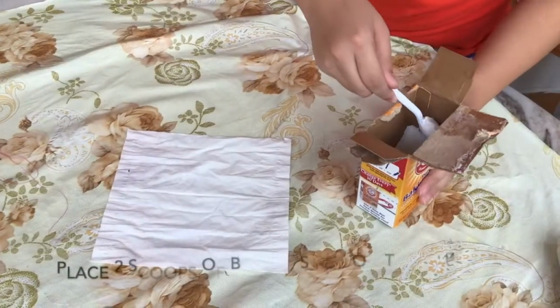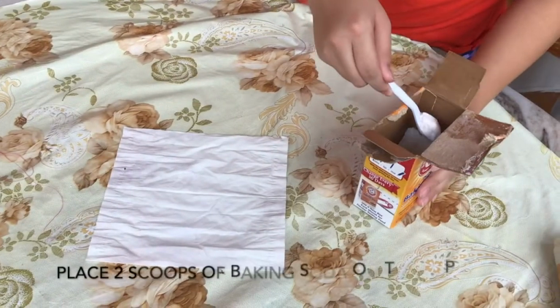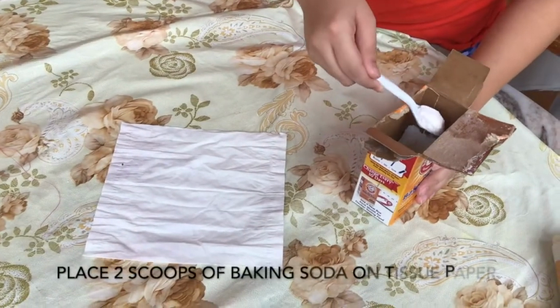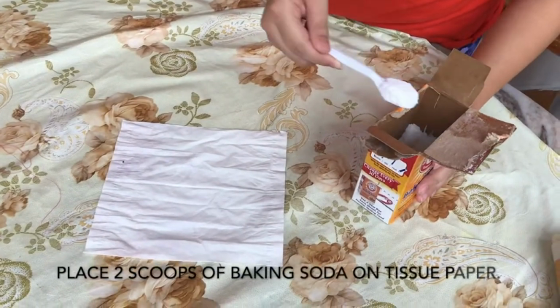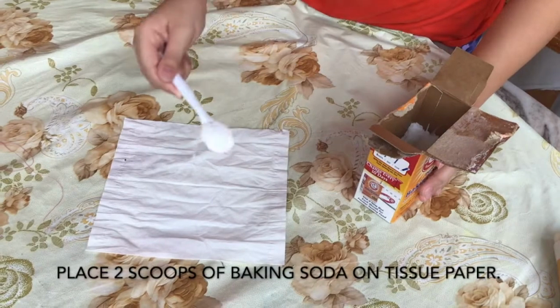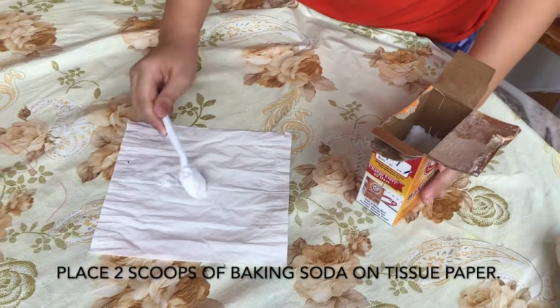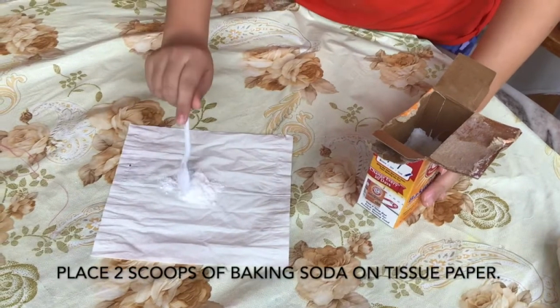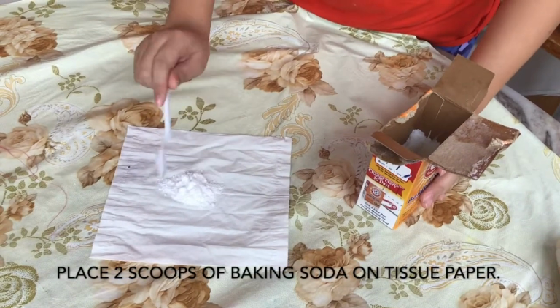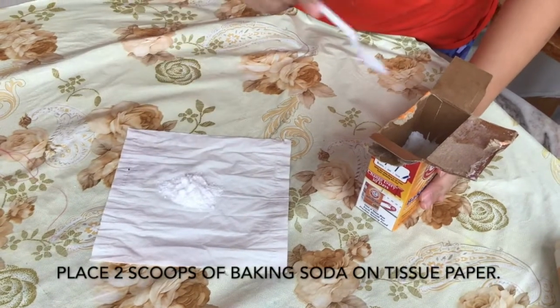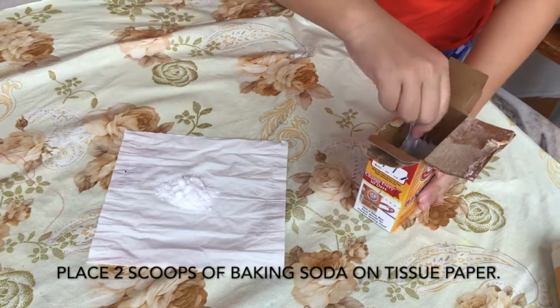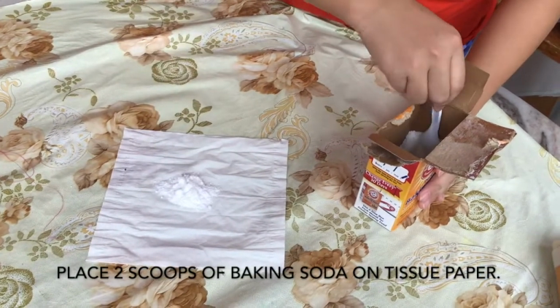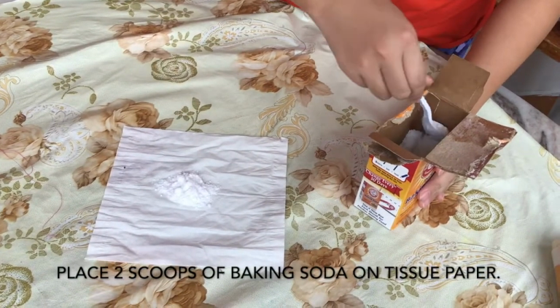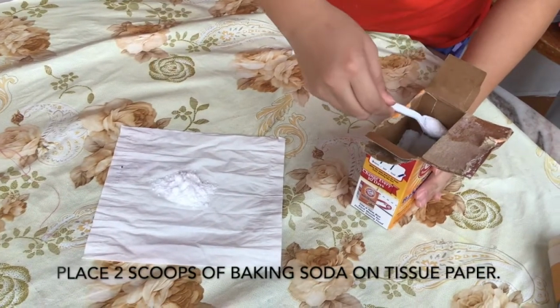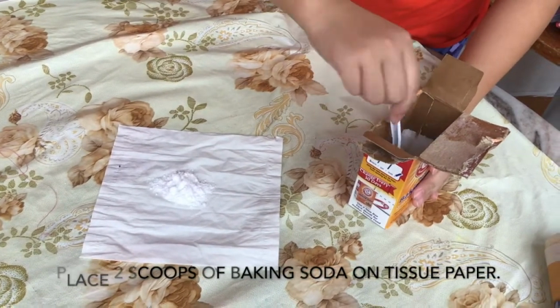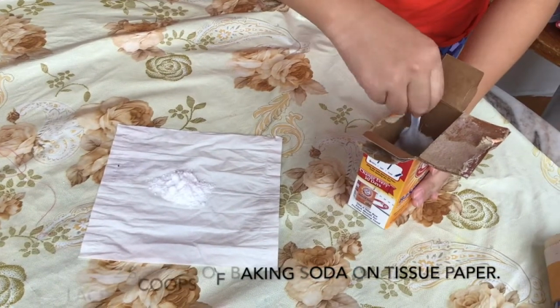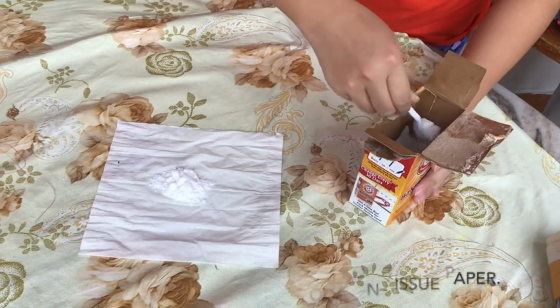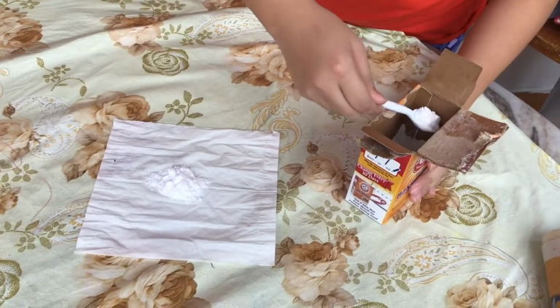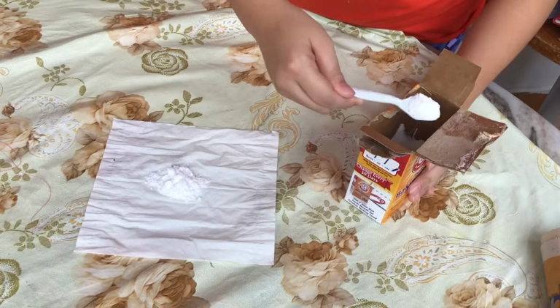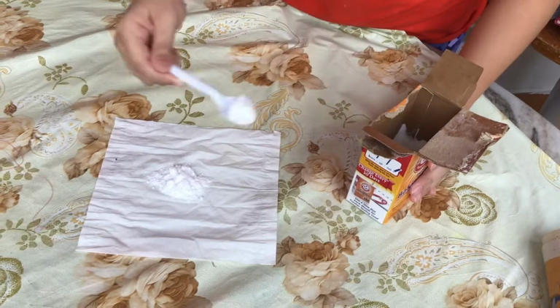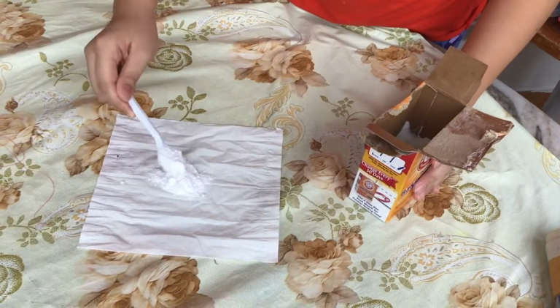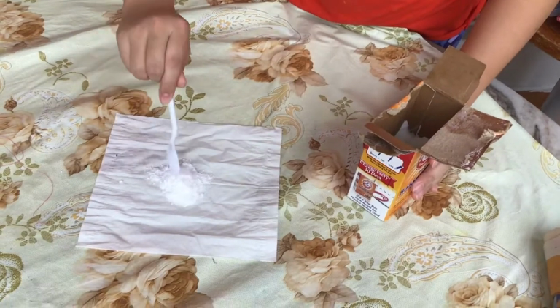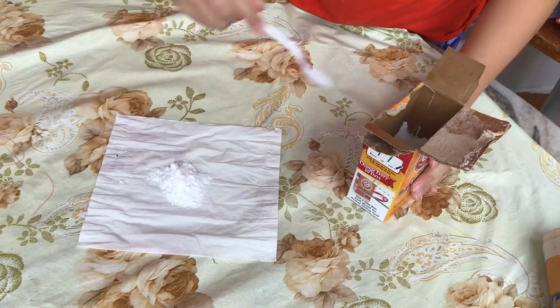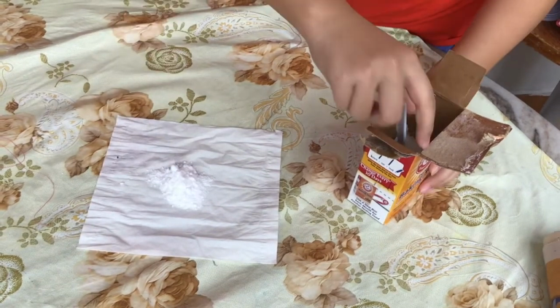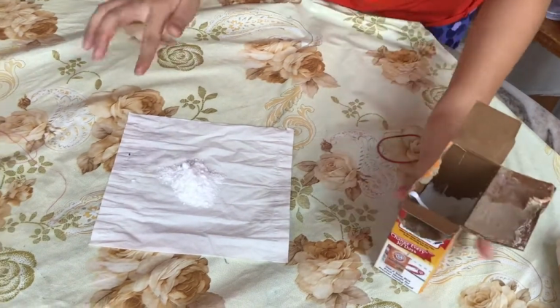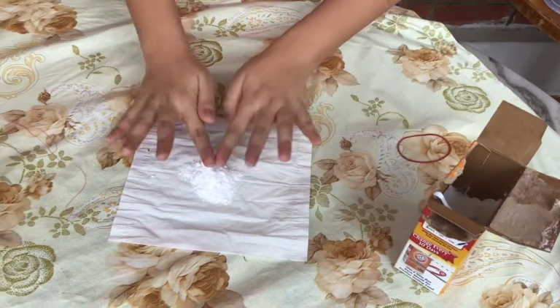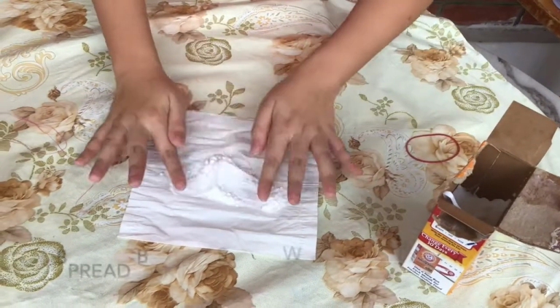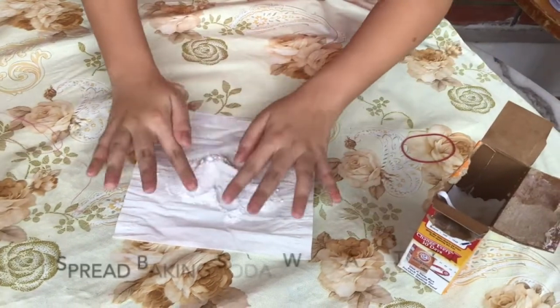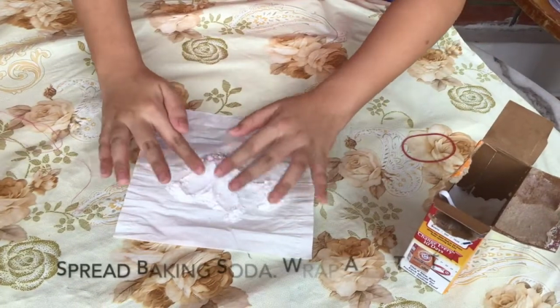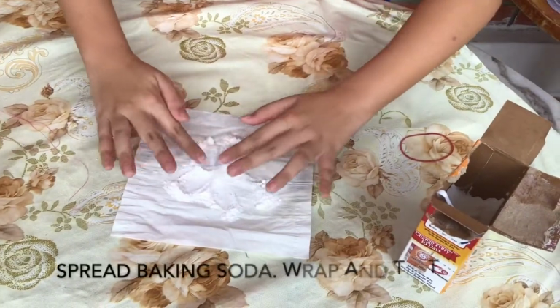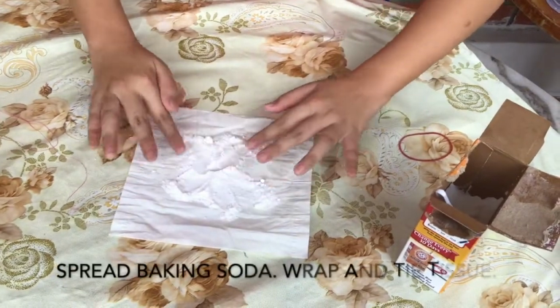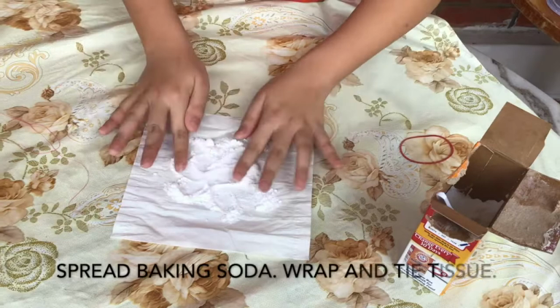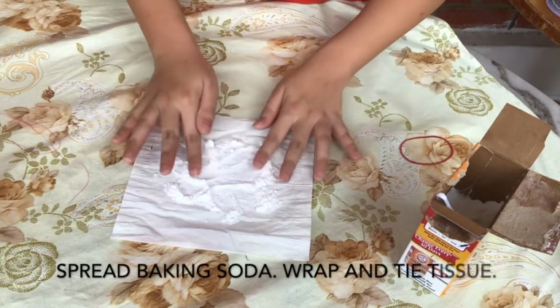Gently place two scoops of baking soda on a piece of tissue. Spread, wrap and tie with a piece of string.